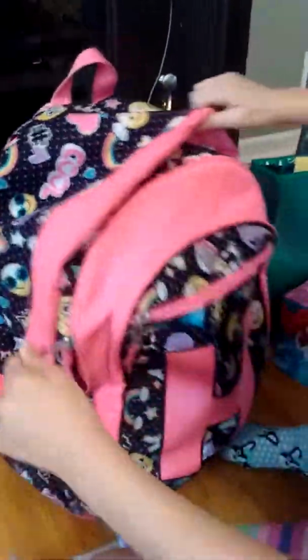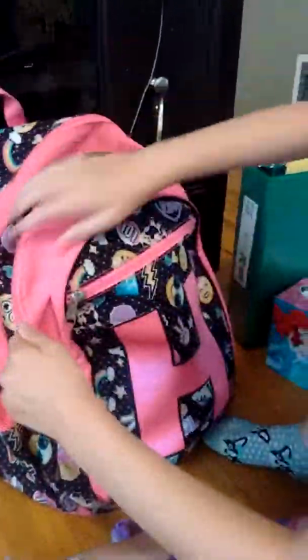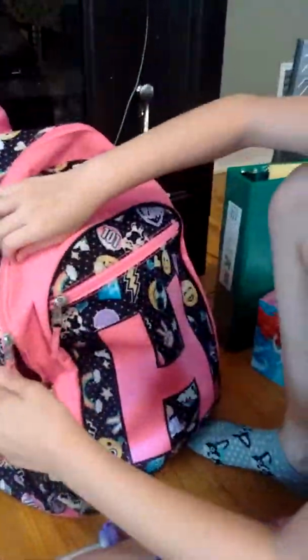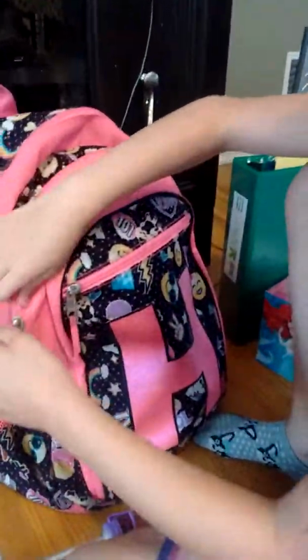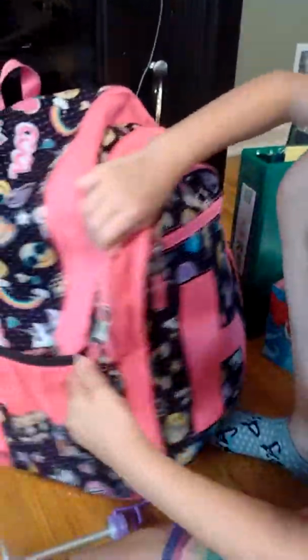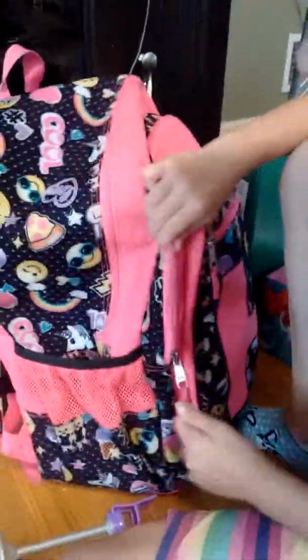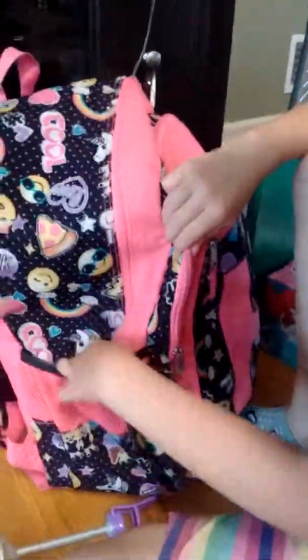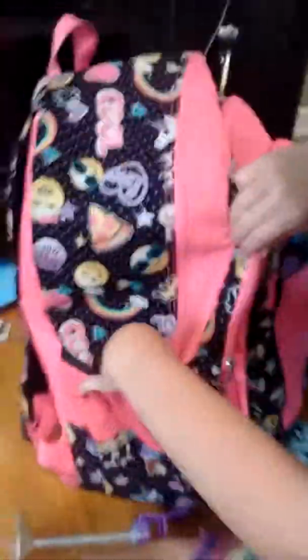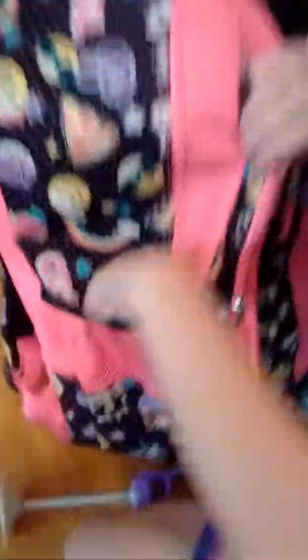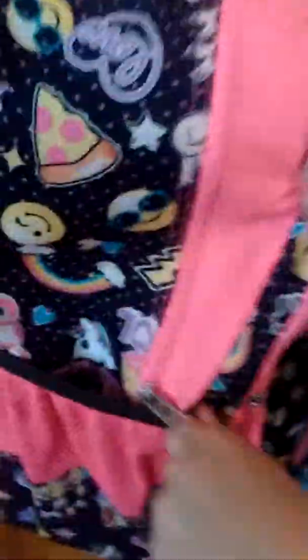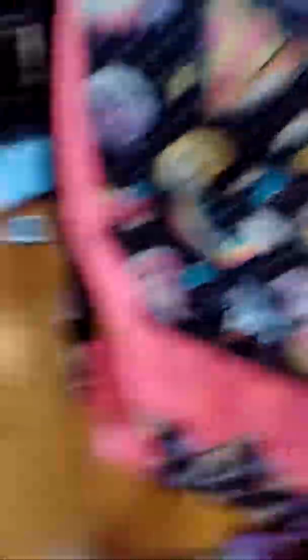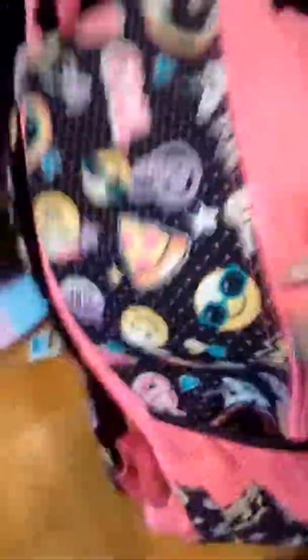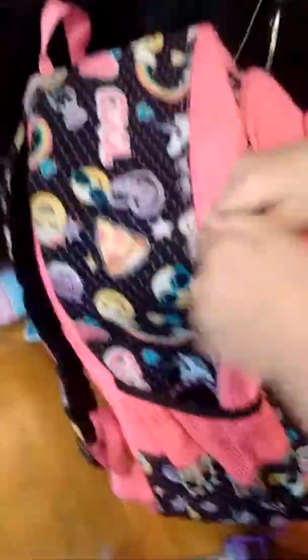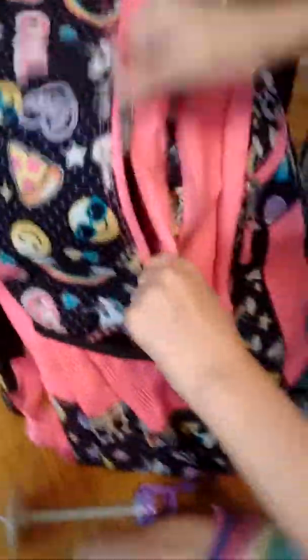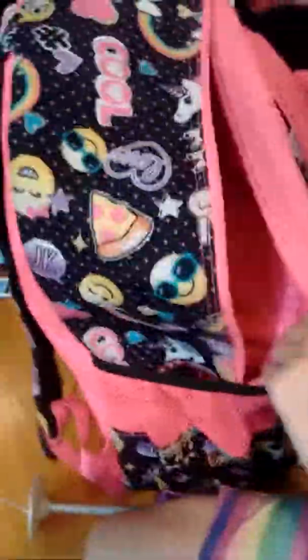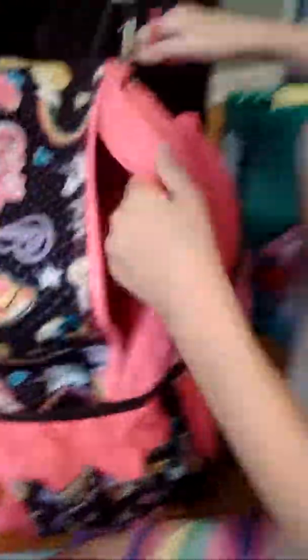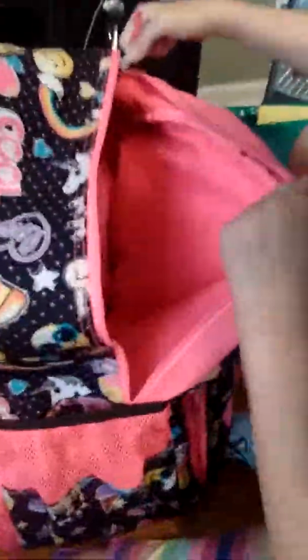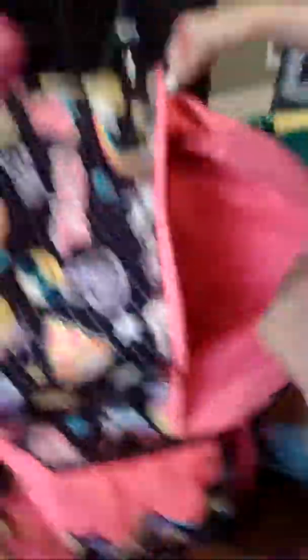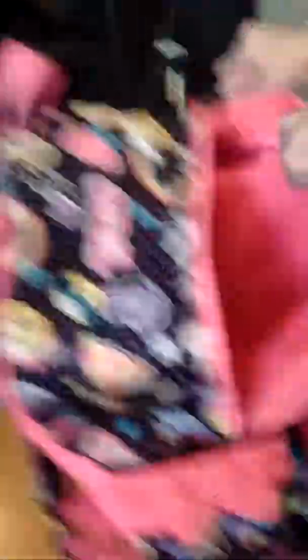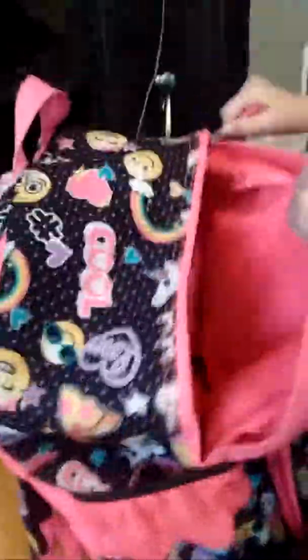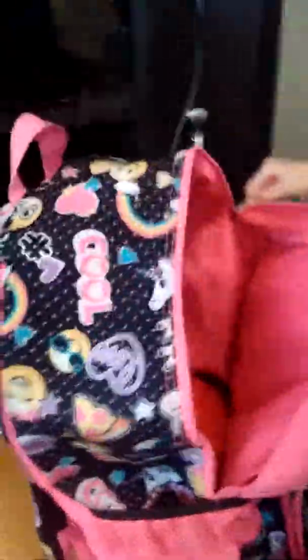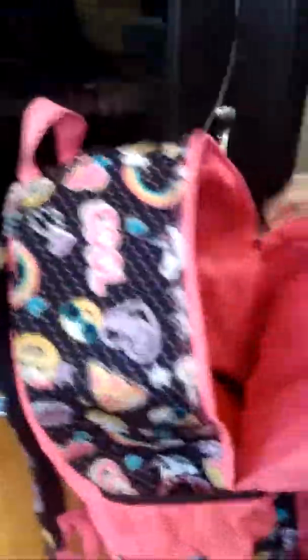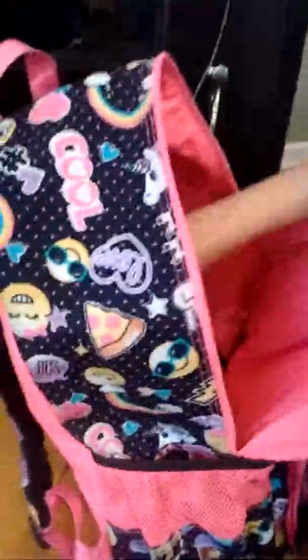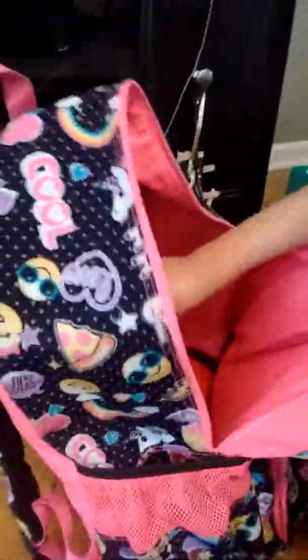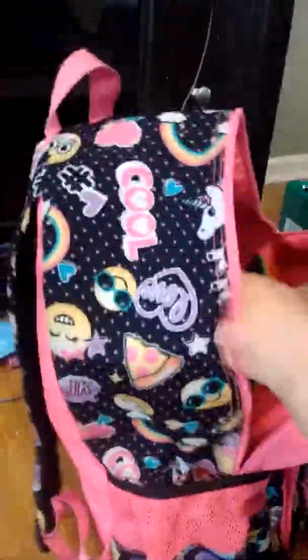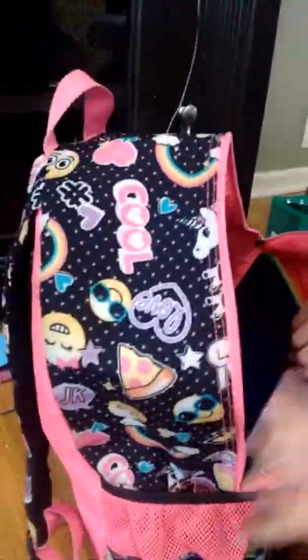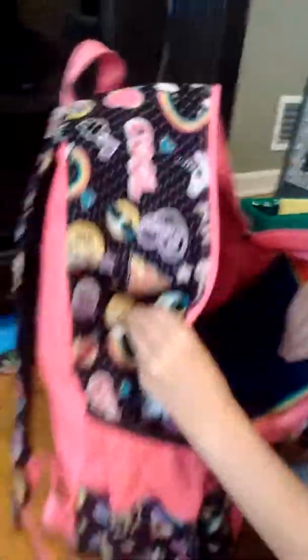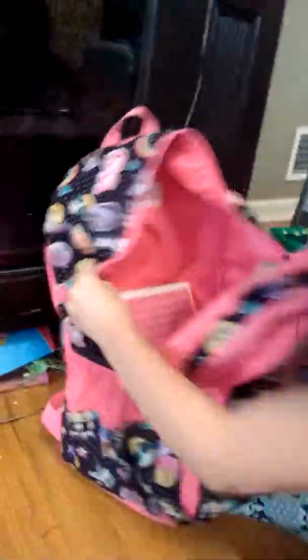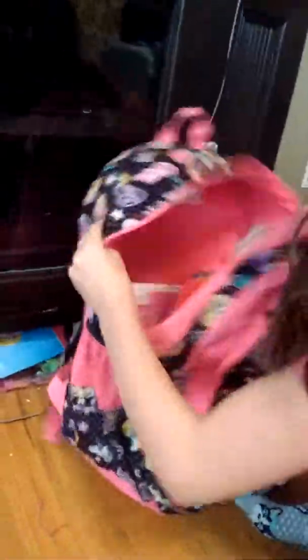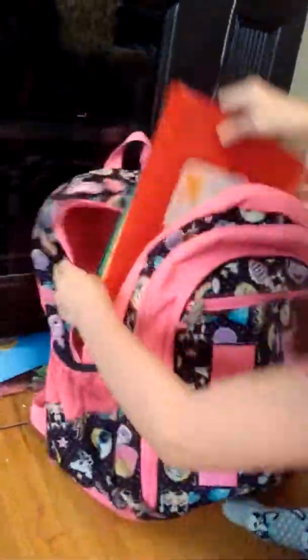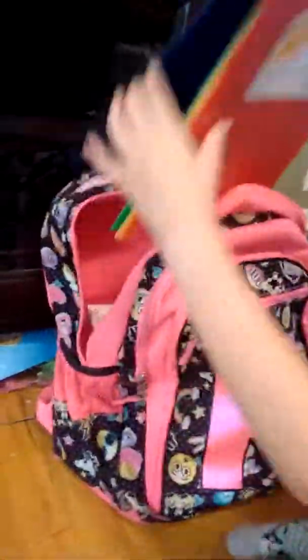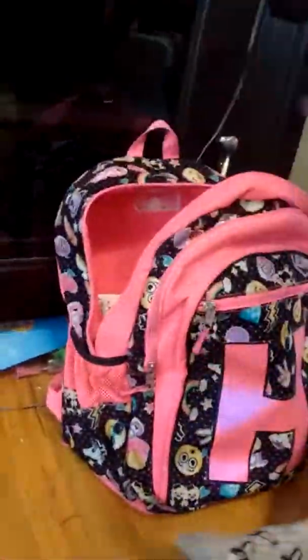My lunch box is the Justice one and my water bottle is a blue container brand. We can't find them at the moment but they'll be ready for school. Let's do some folders now.